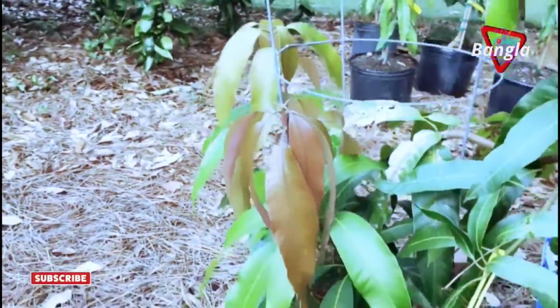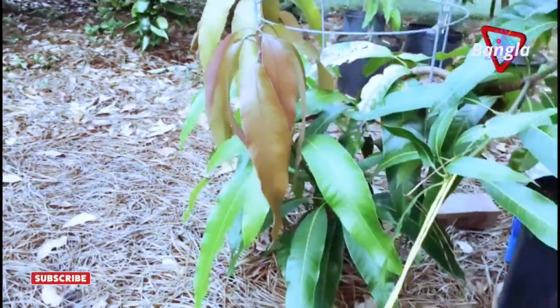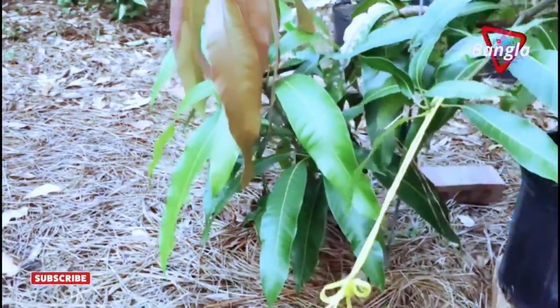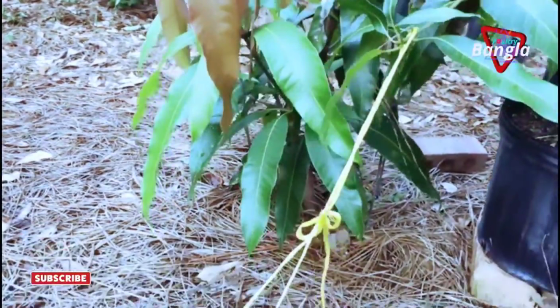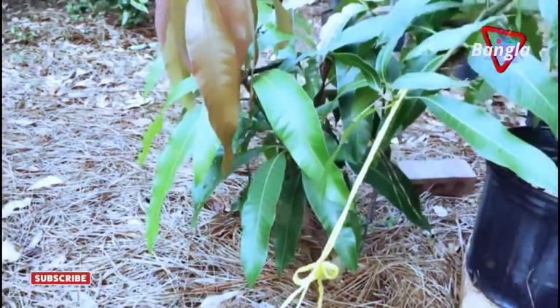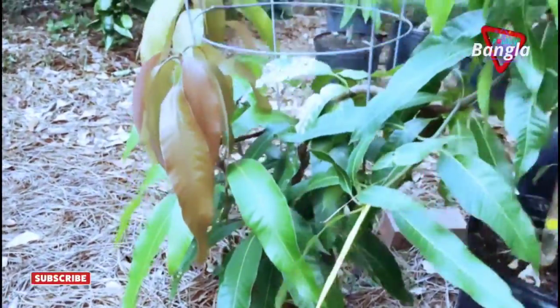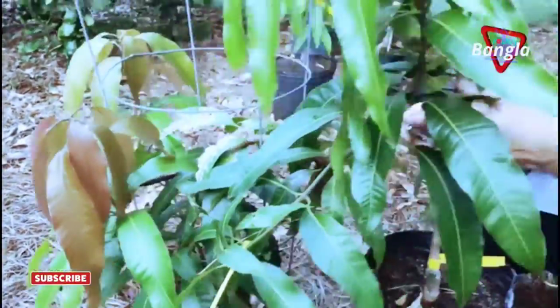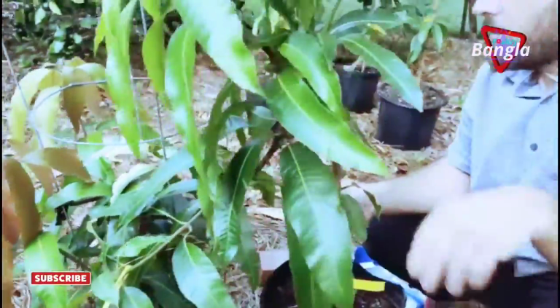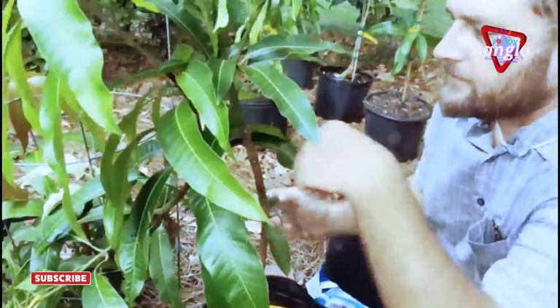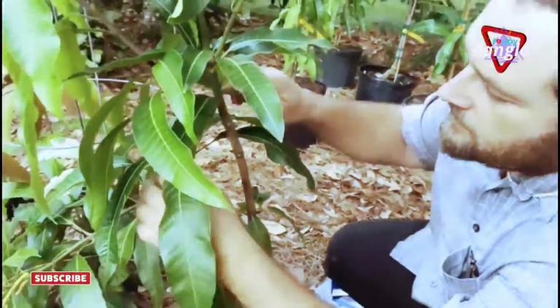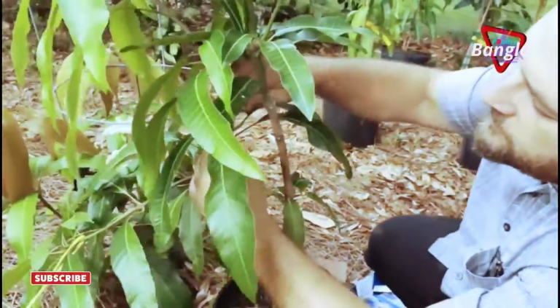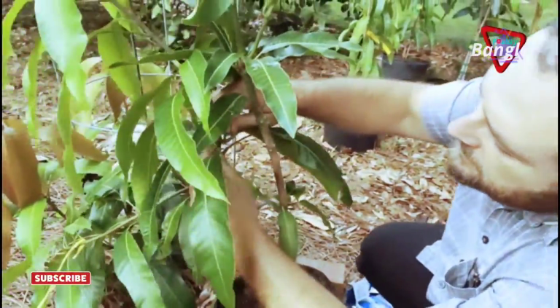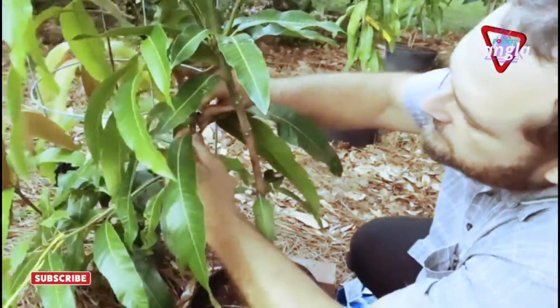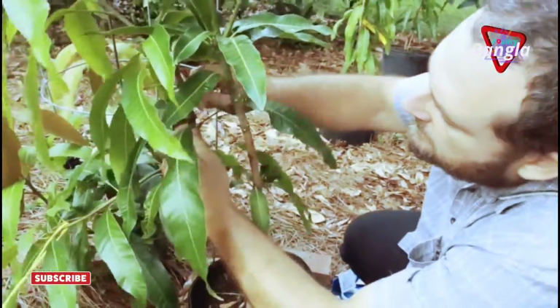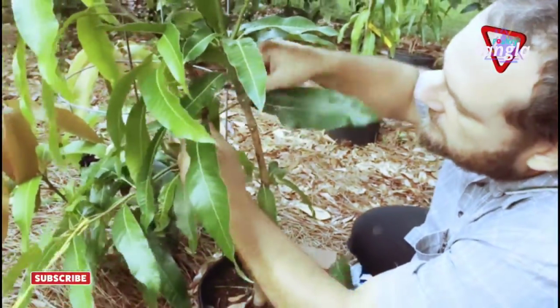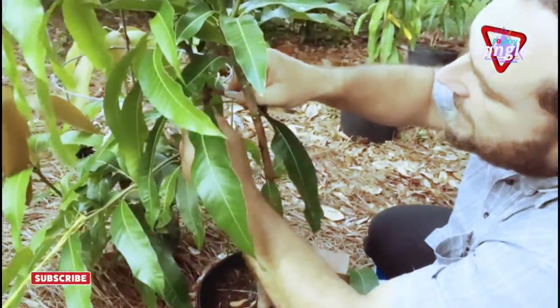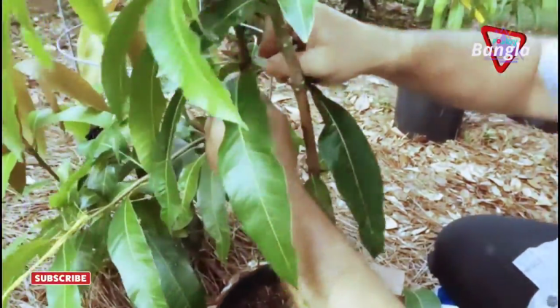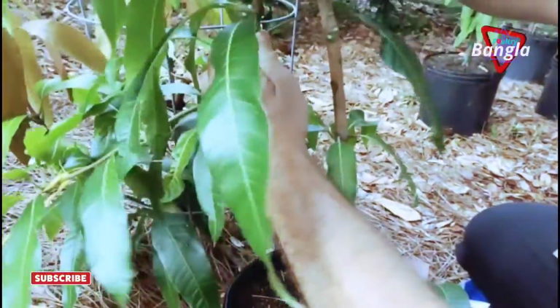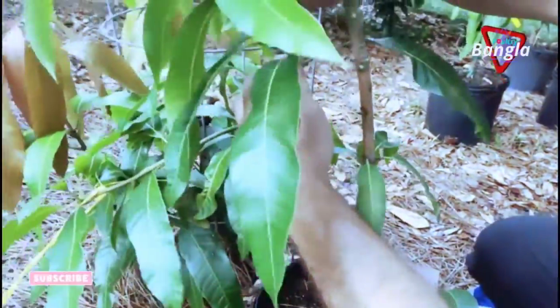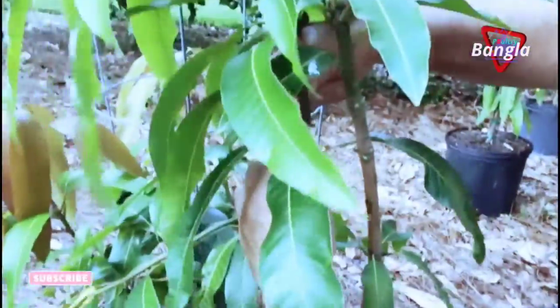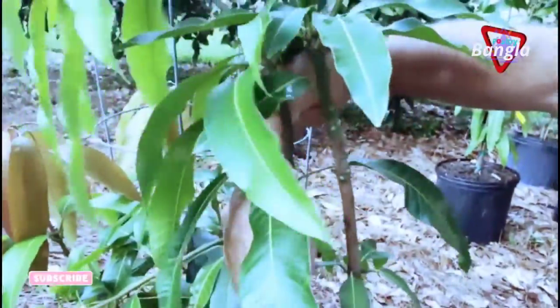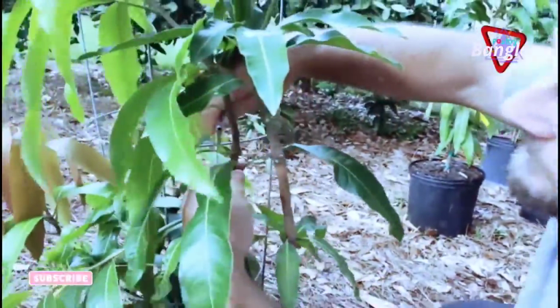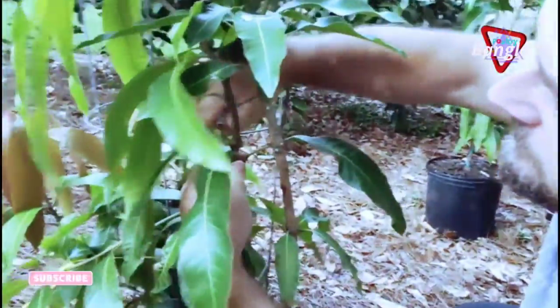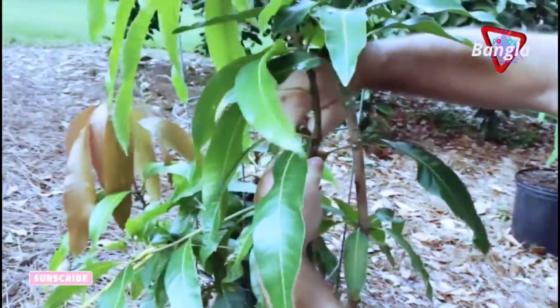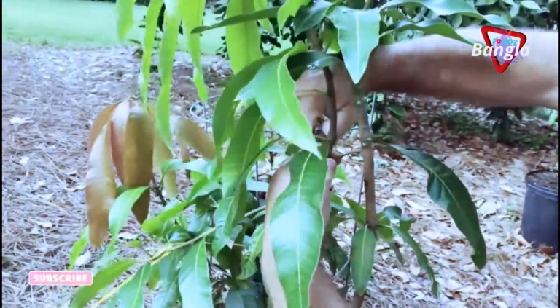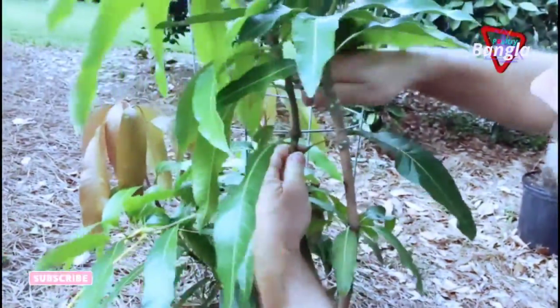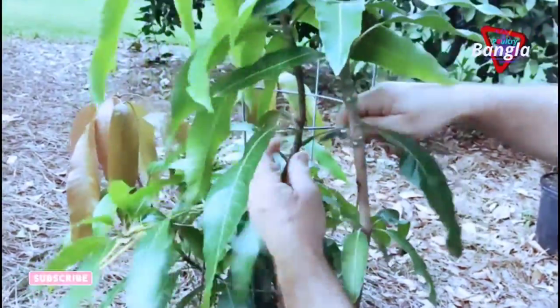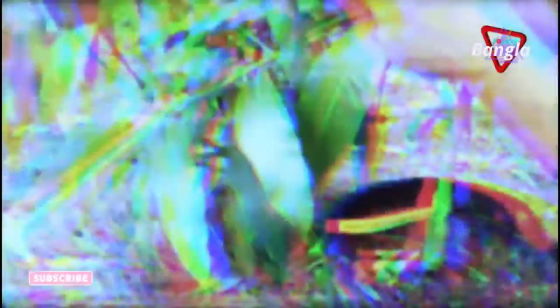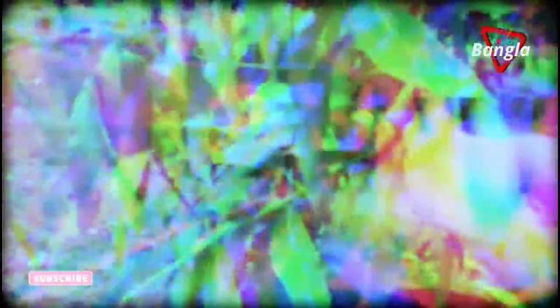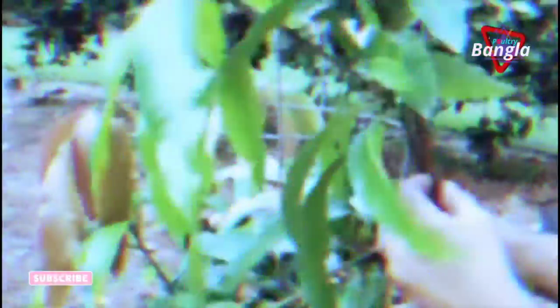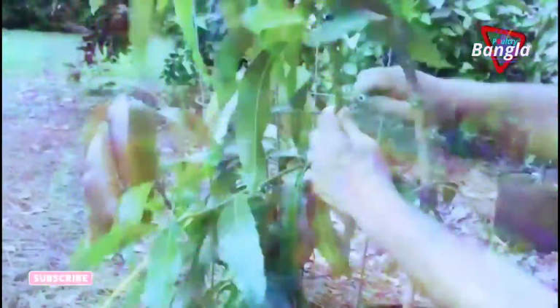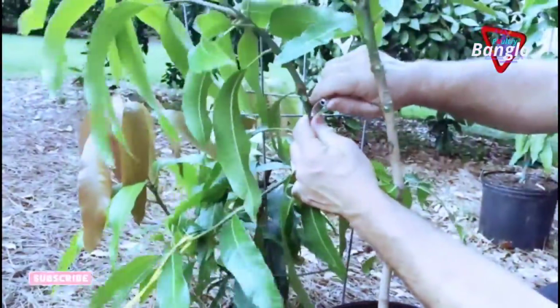How old are they? About a year? Yeah. Right now I'm trimming the leaves just so I can get access to do the grafting. Don't cut towards yourself — that's about it. Cut this into a wedge and stick it up in the head and do that.